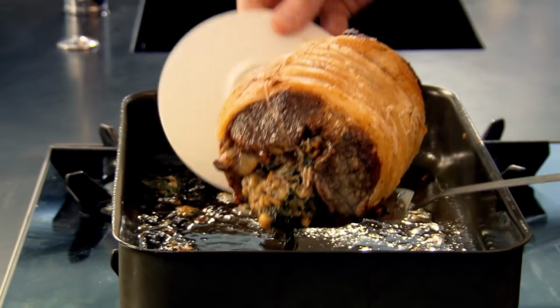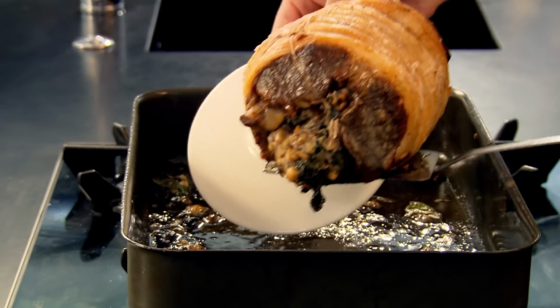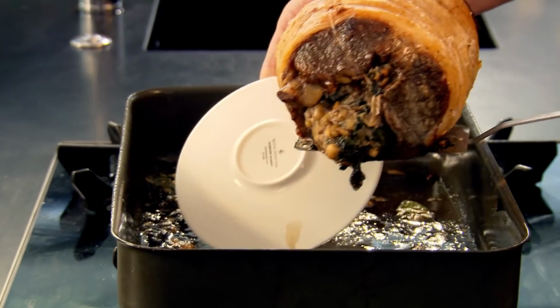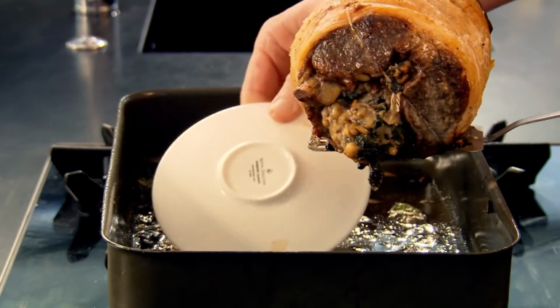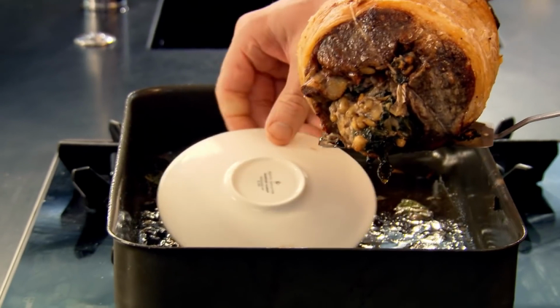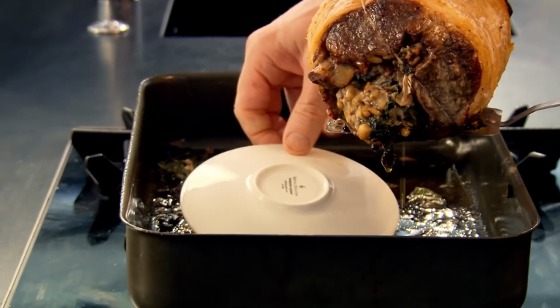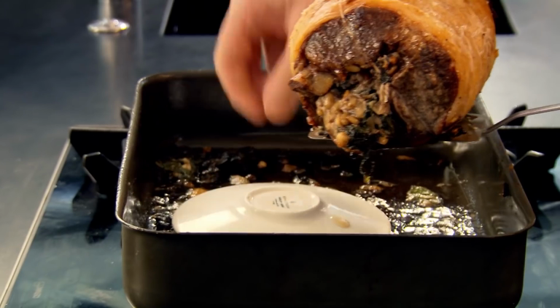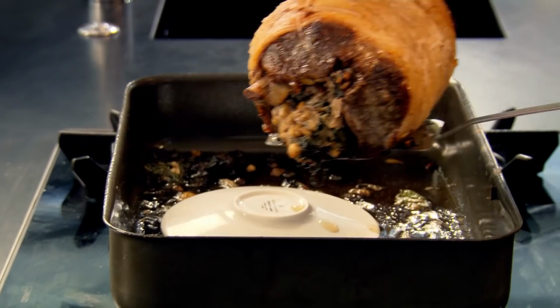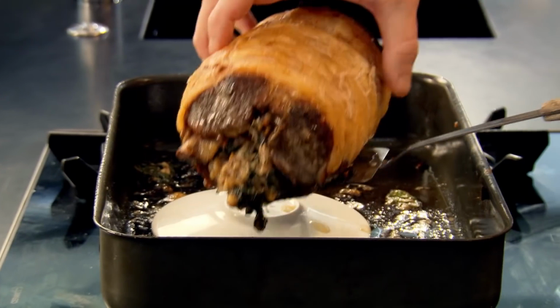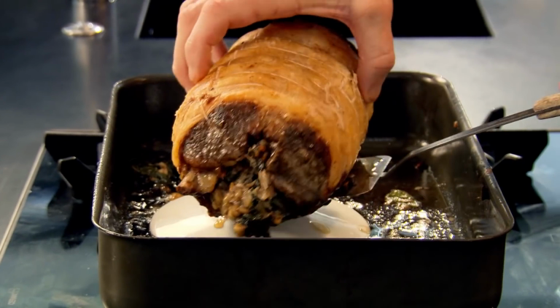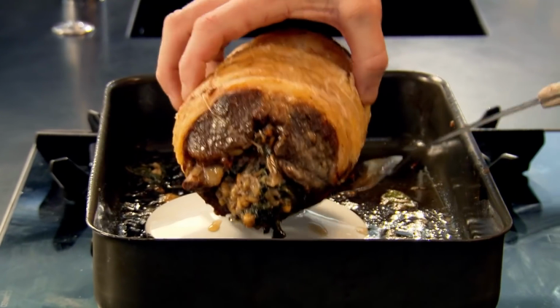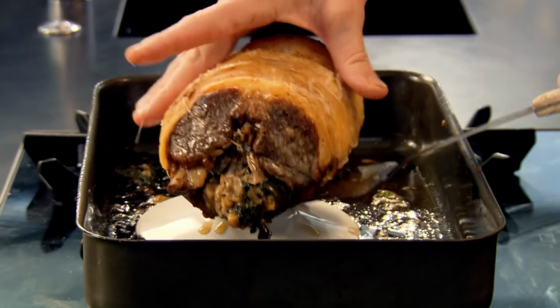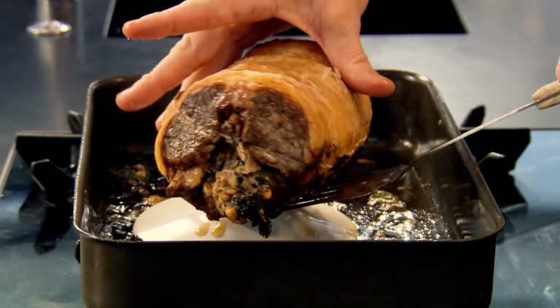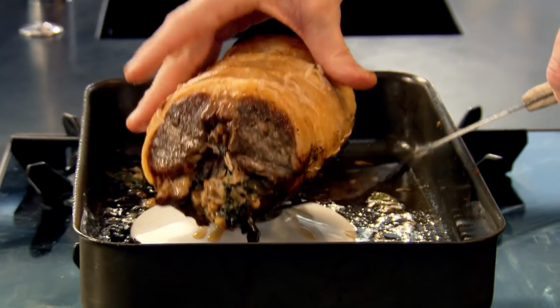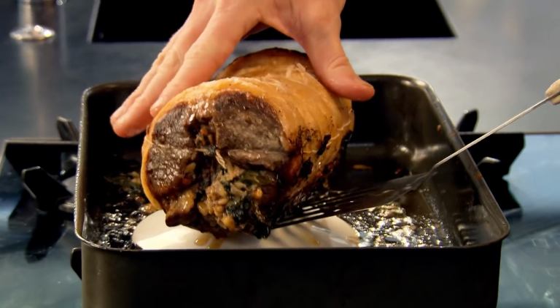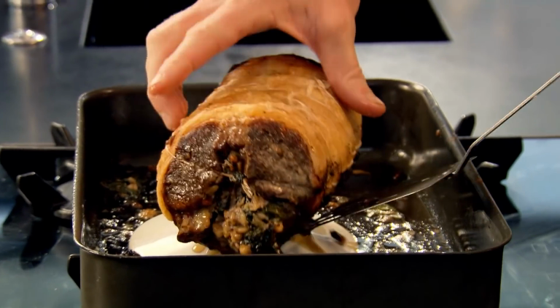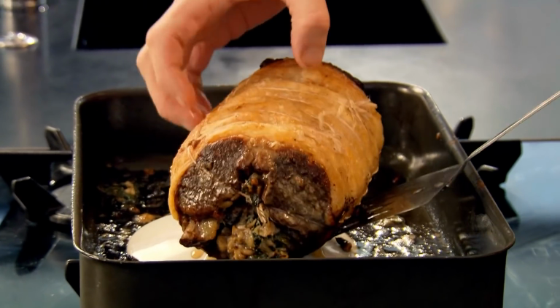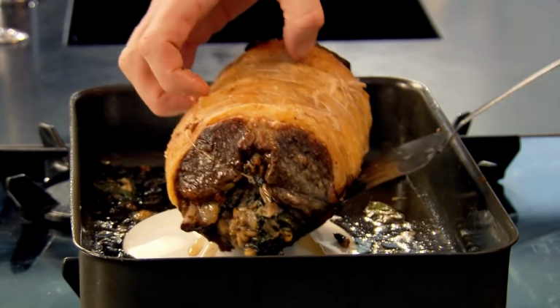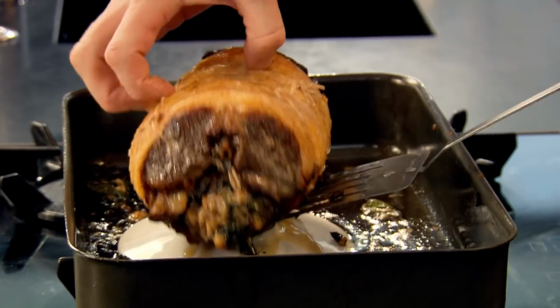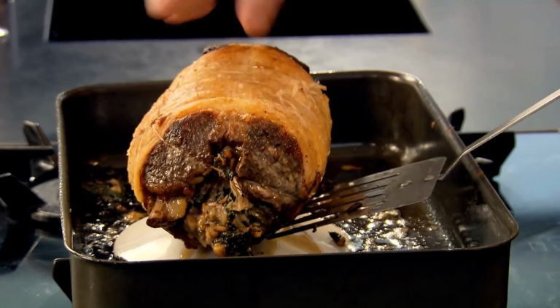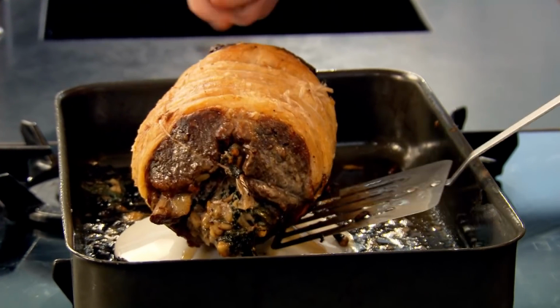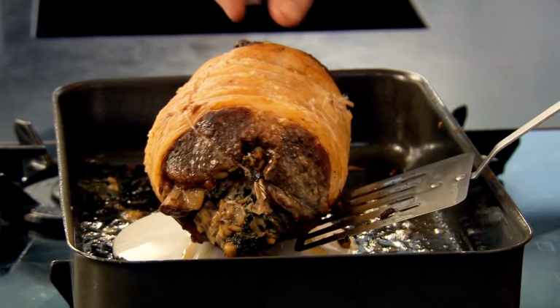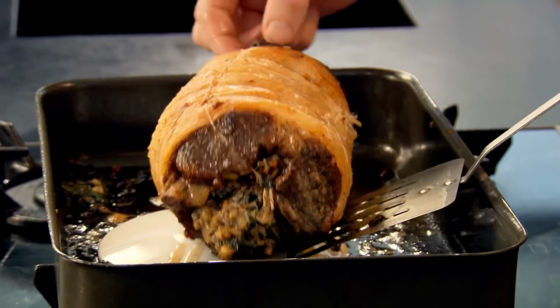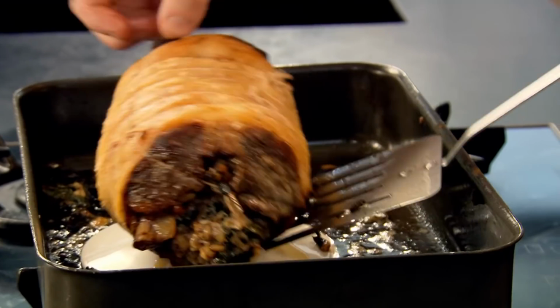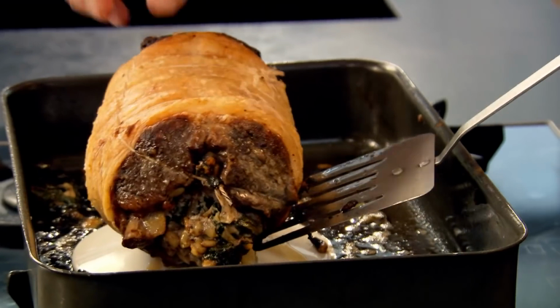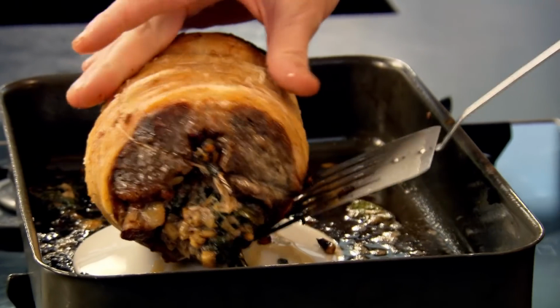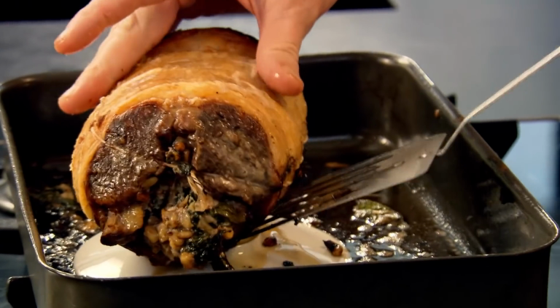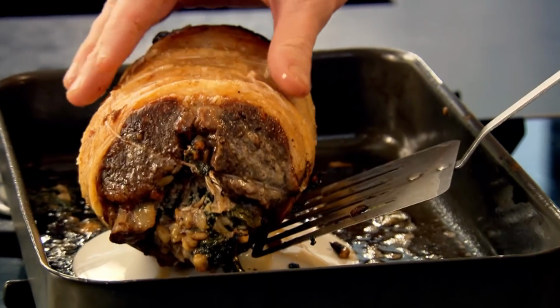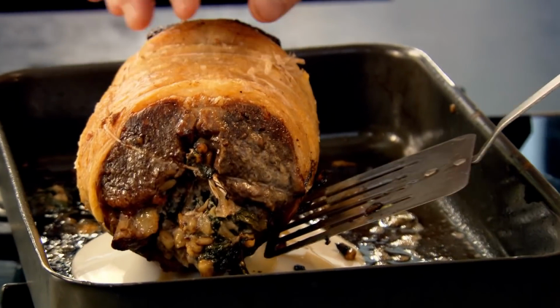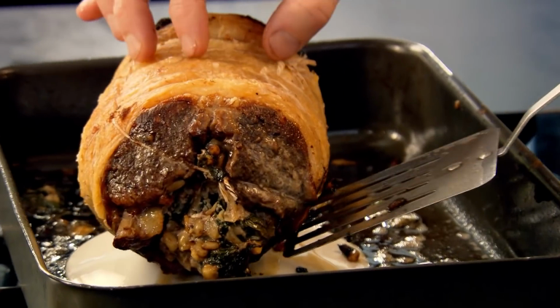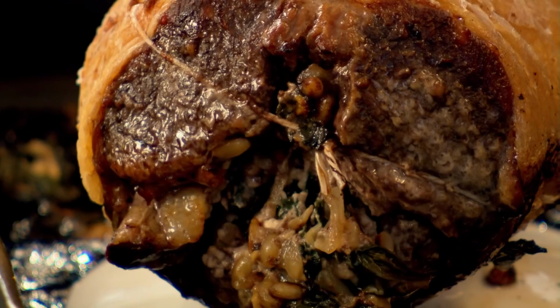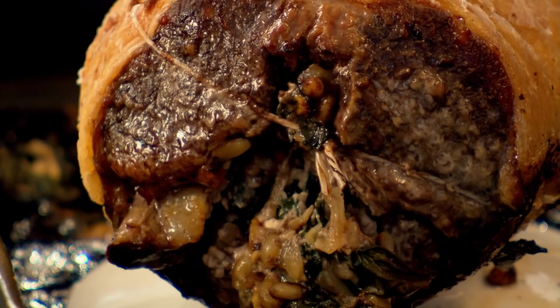Lift the lamb out of the fat to rest. Resting it raised up in the tin will stop it cooking but not cool it down too quickly, and means you won't lose any of those lovely juices.